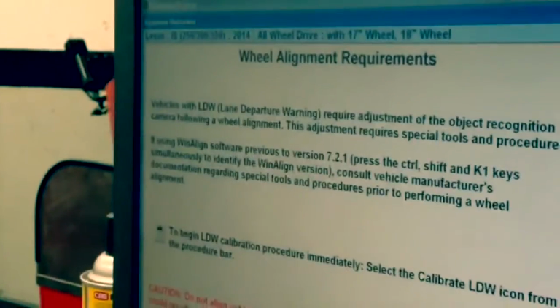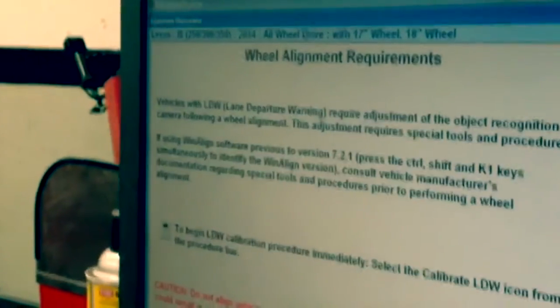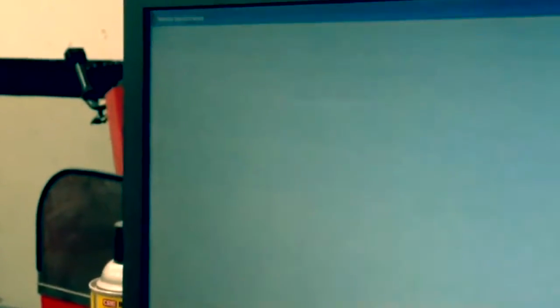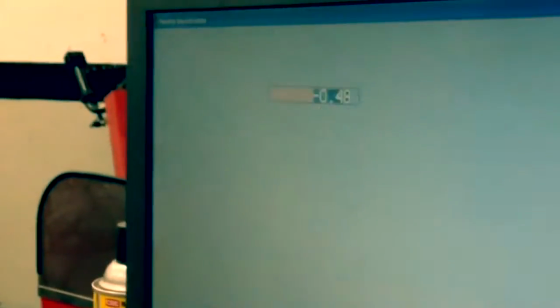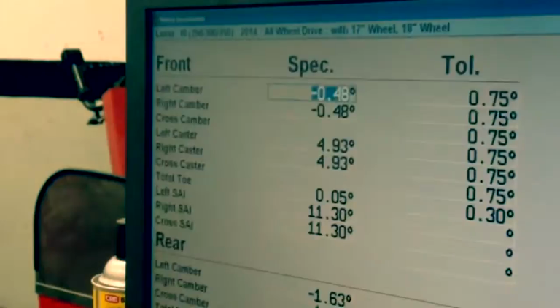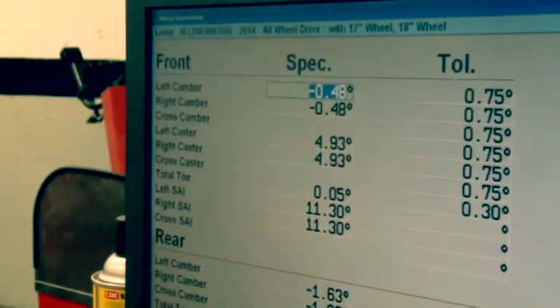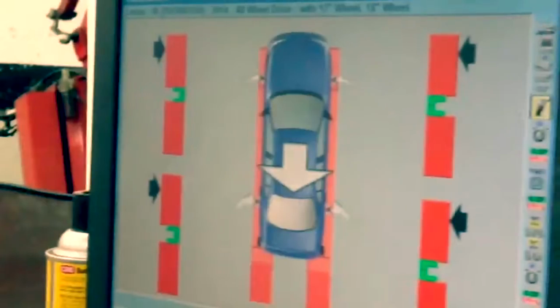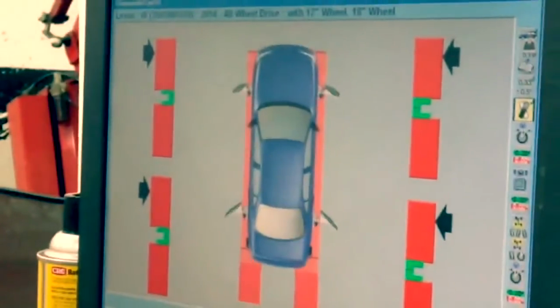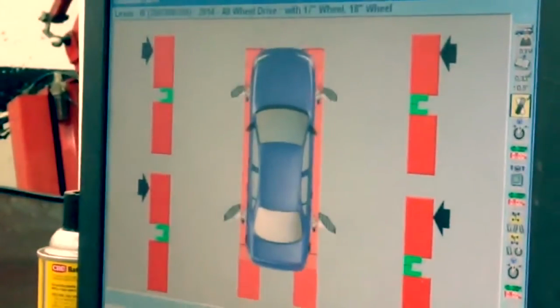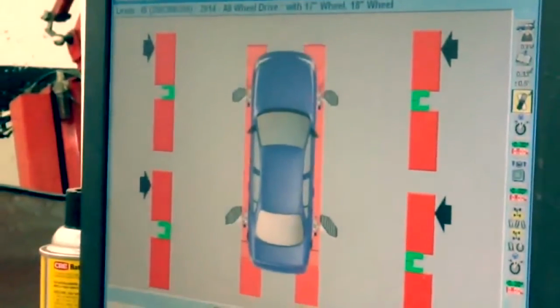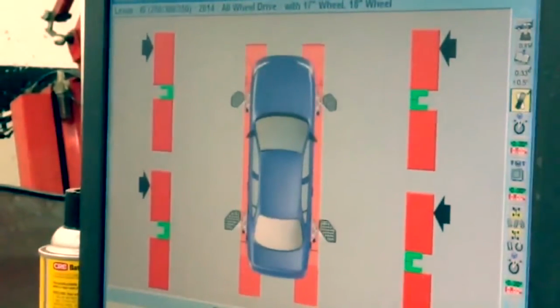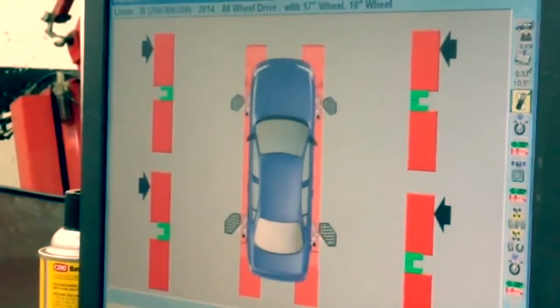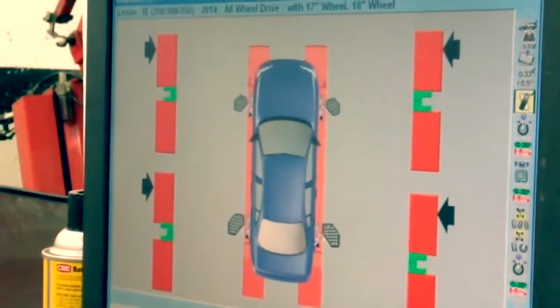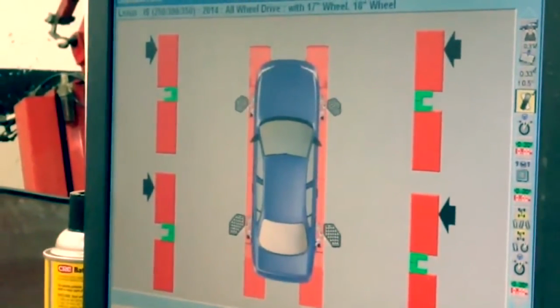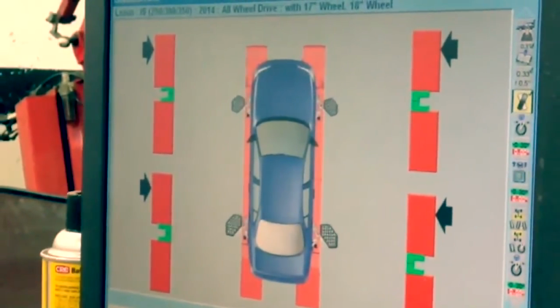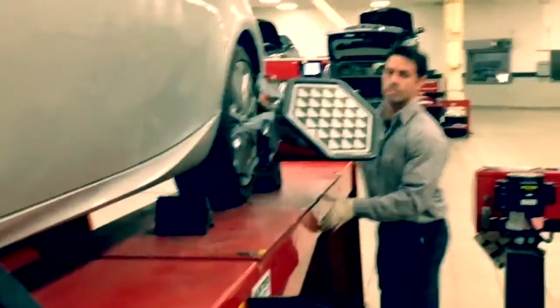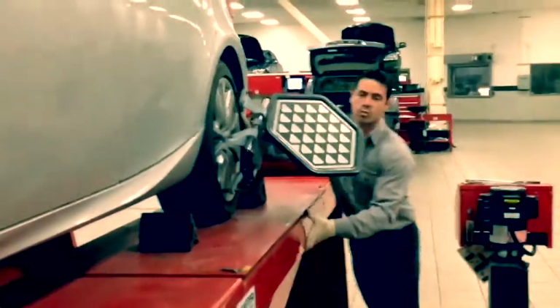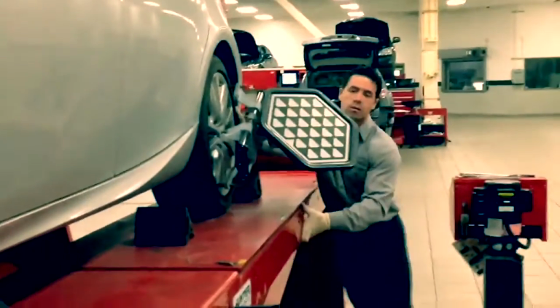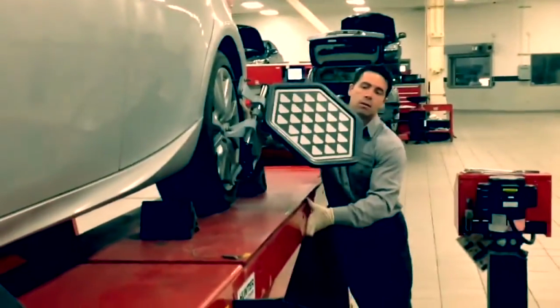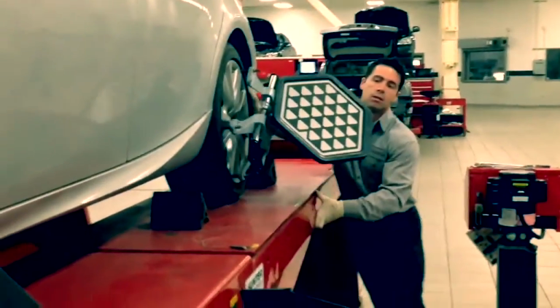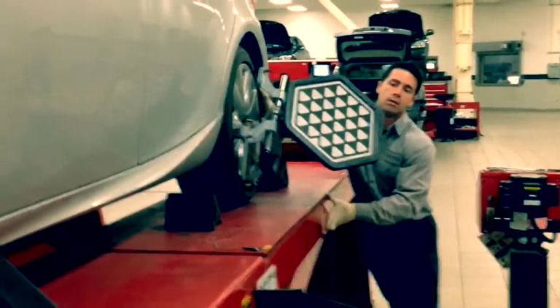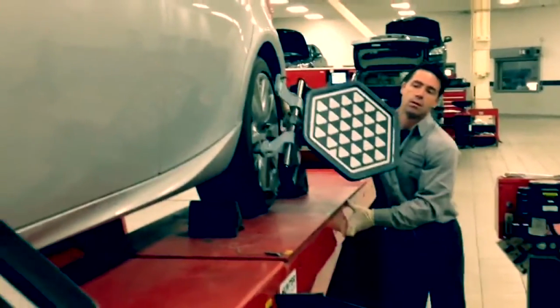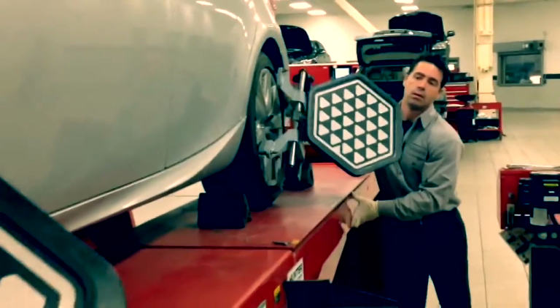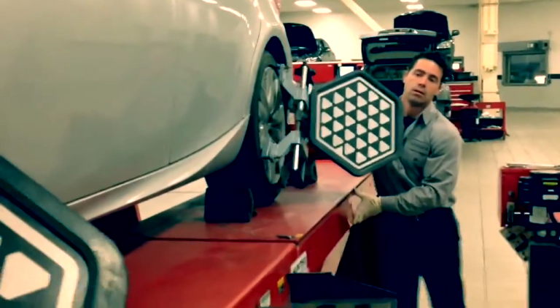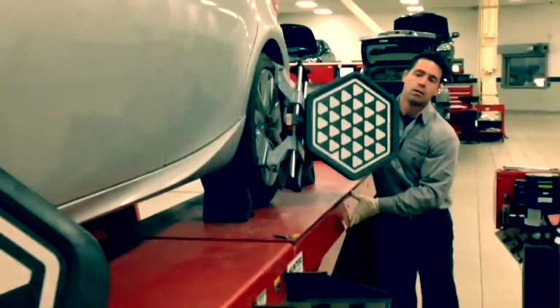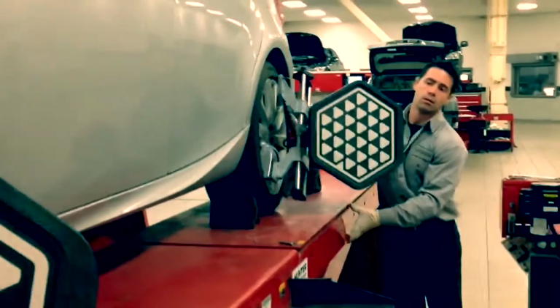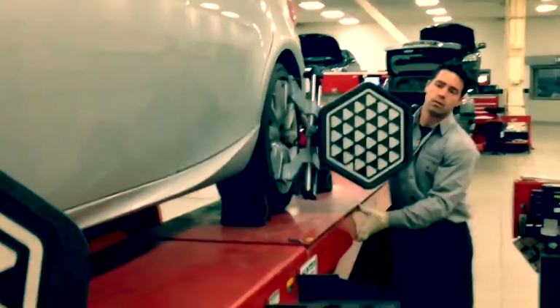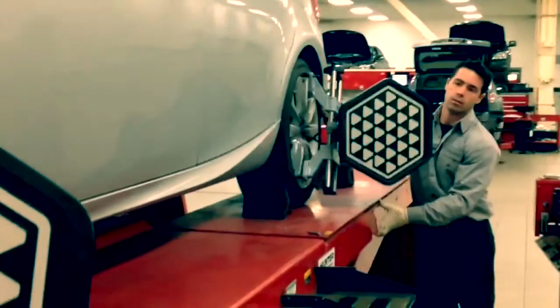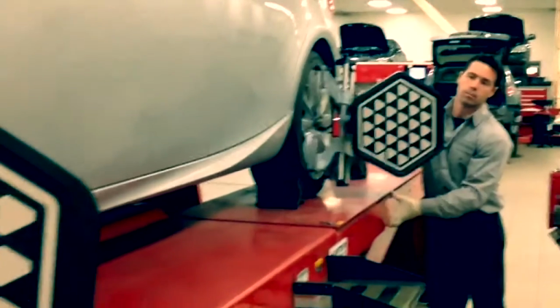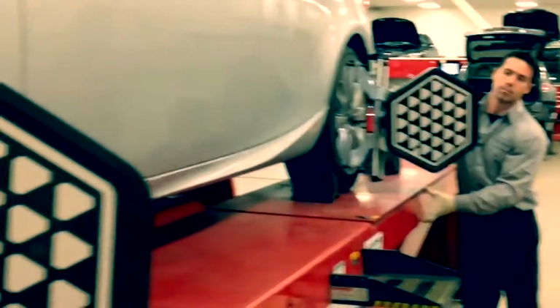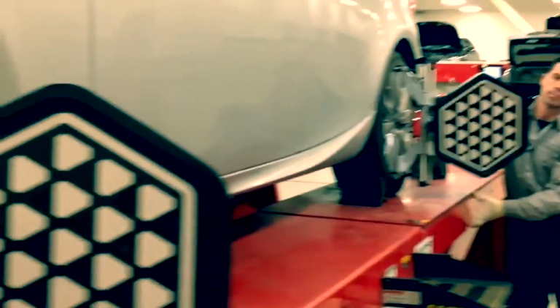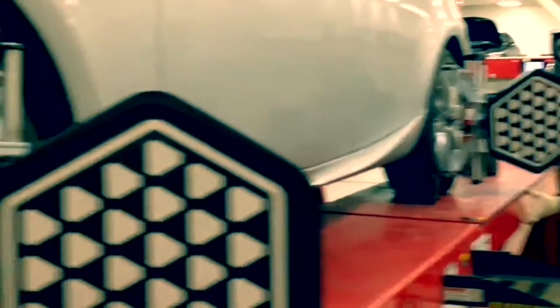The computer determines precise measurements. Then technicians begin making adjustments.